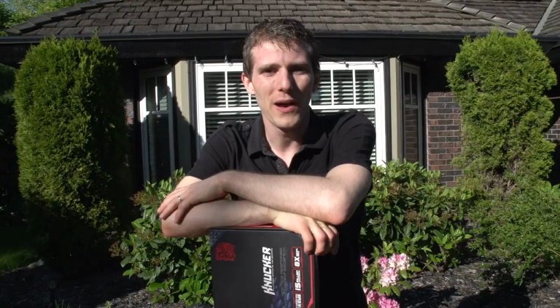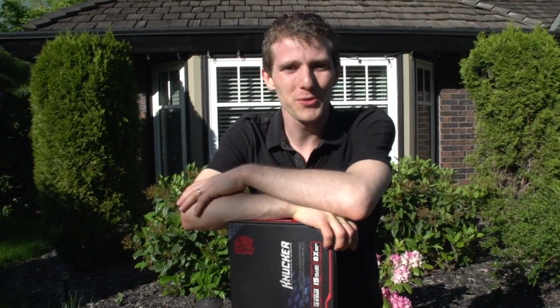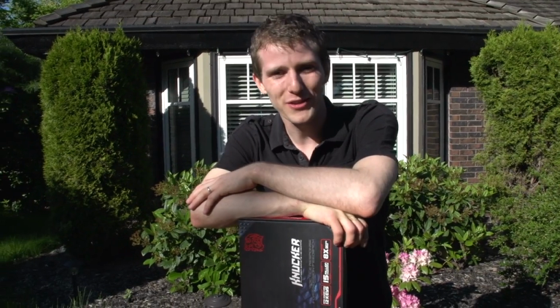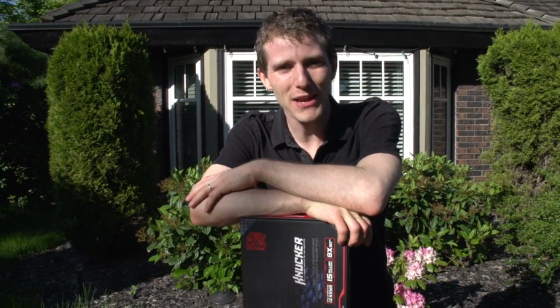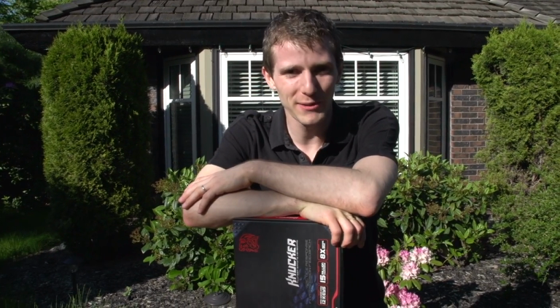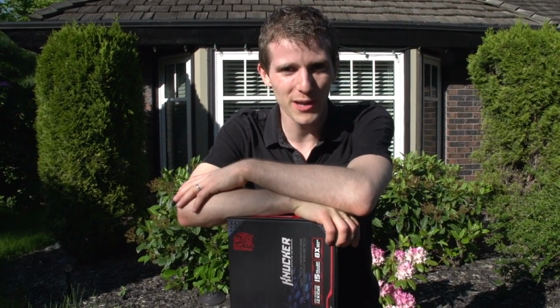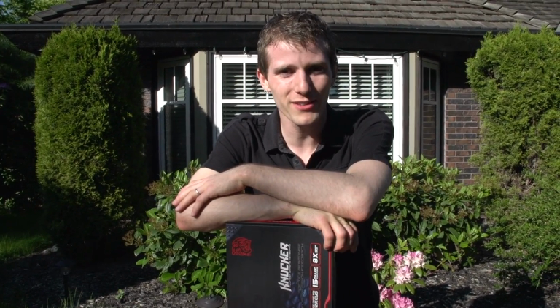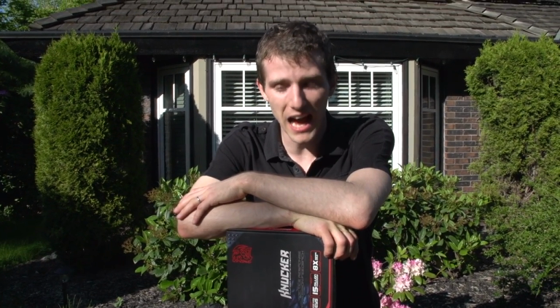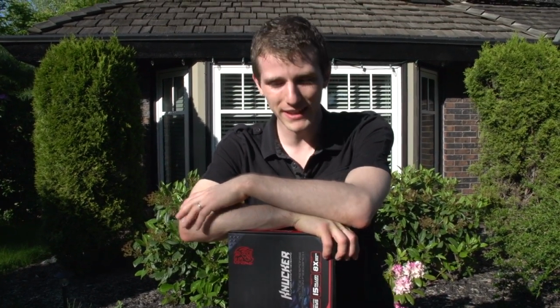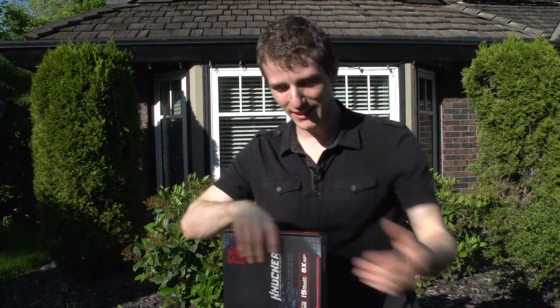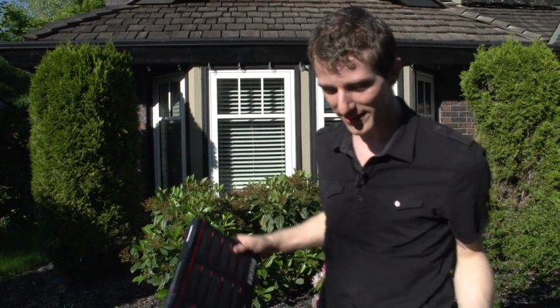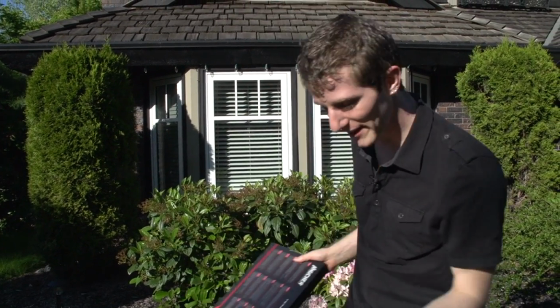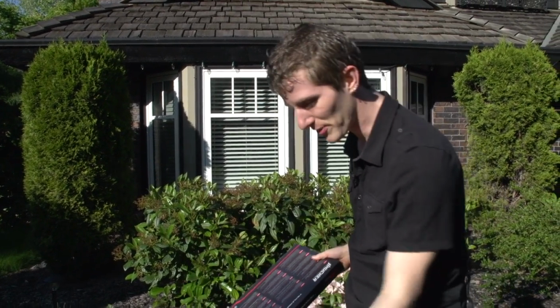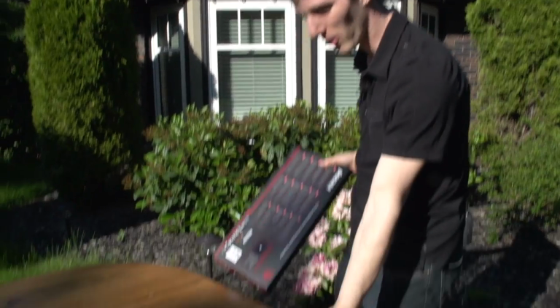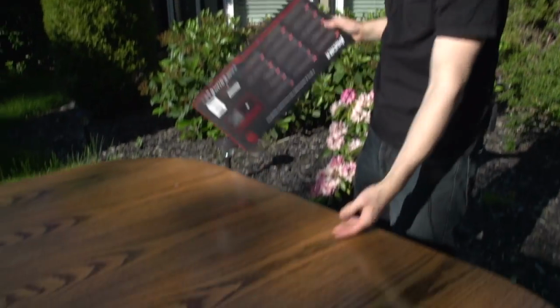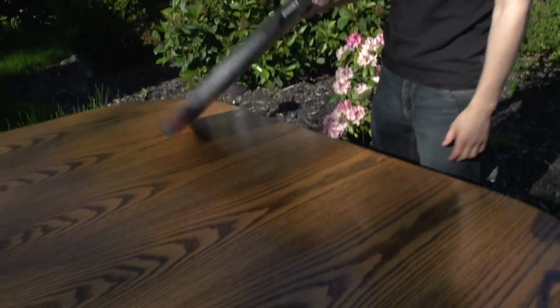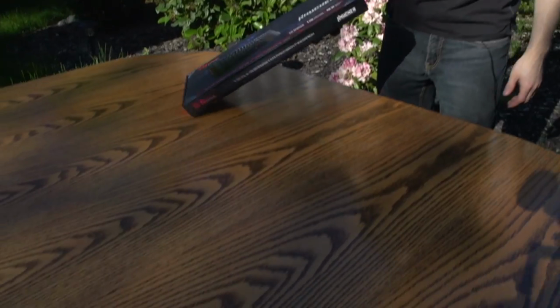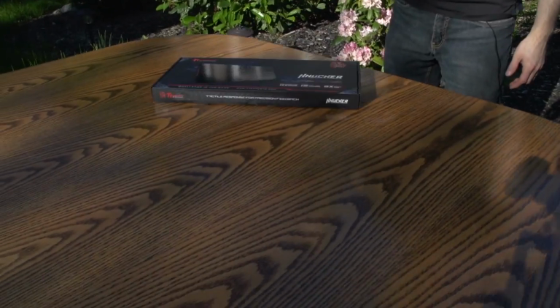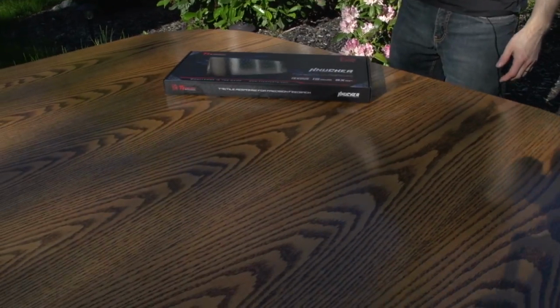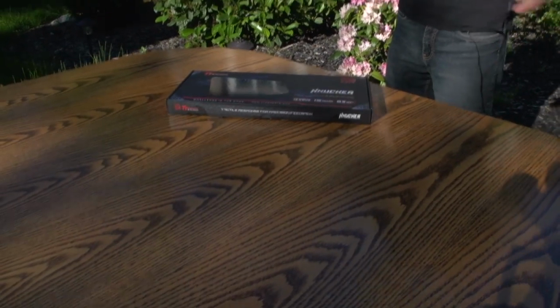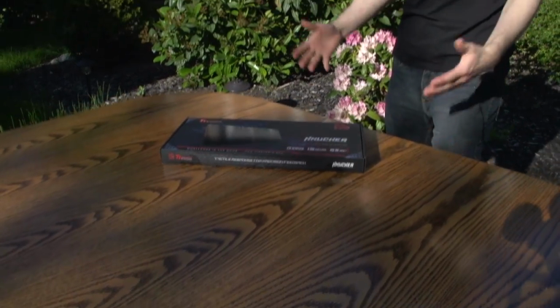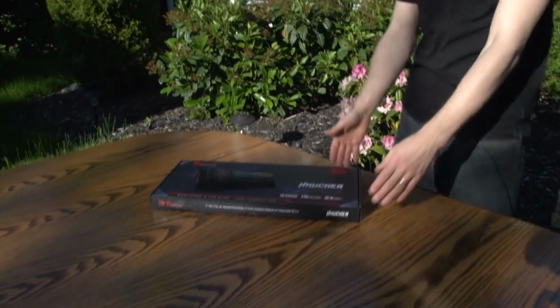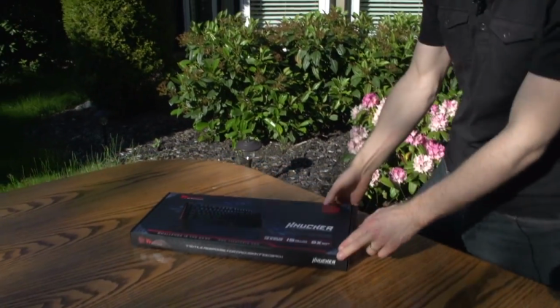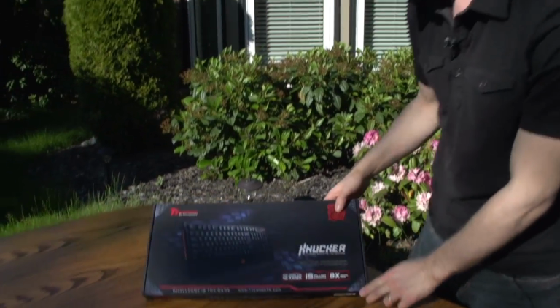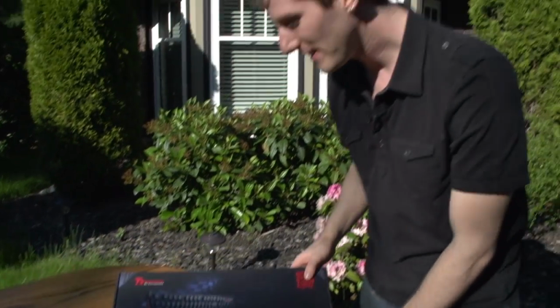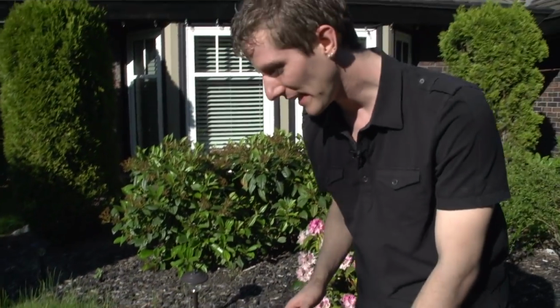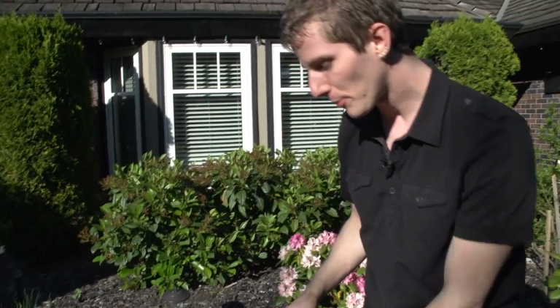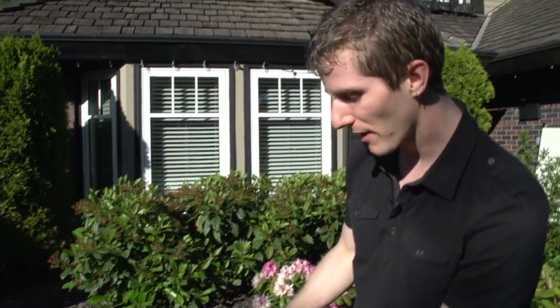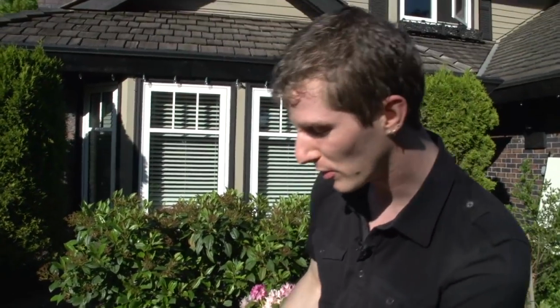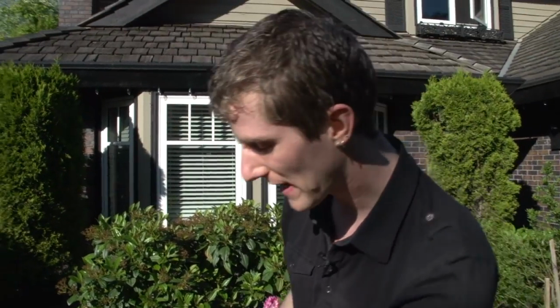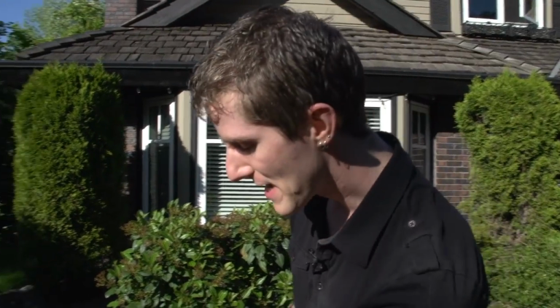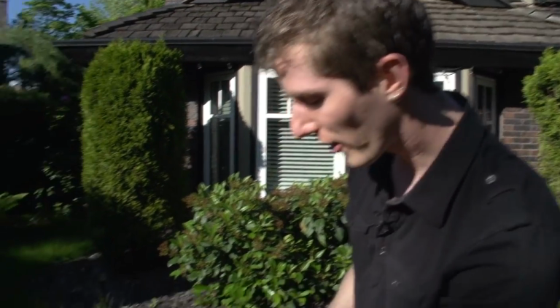Welcome to a very special outdoor unboxing. I basically dragged a dining room table out into the yard with me and we are going to be checking out the TT Esports by Thermaltake Knucker.